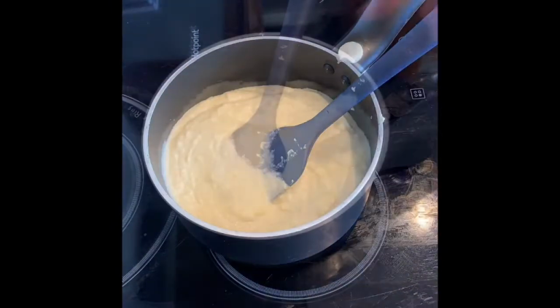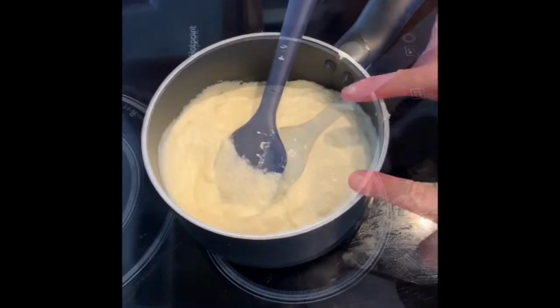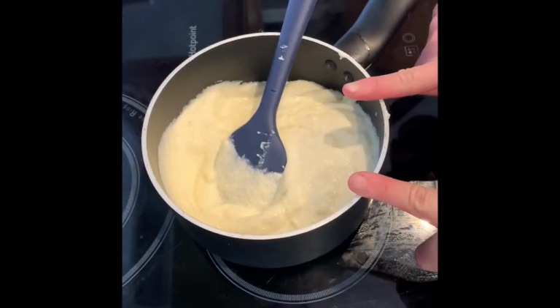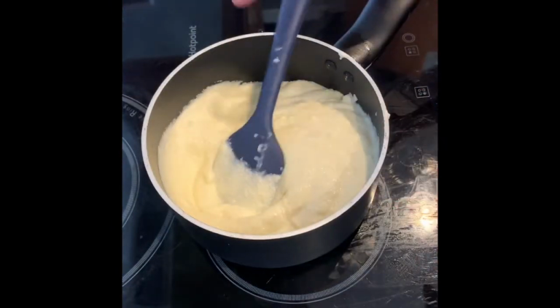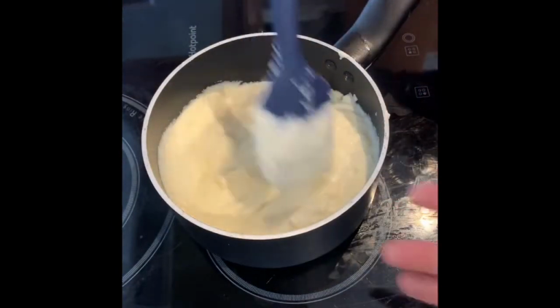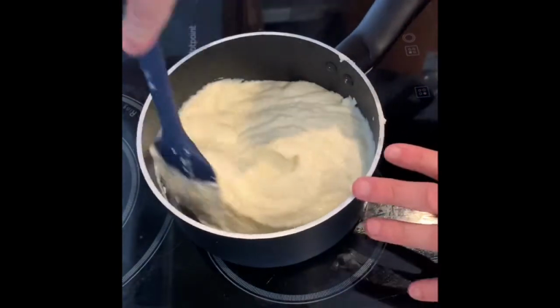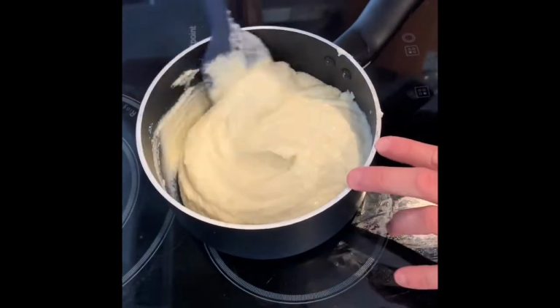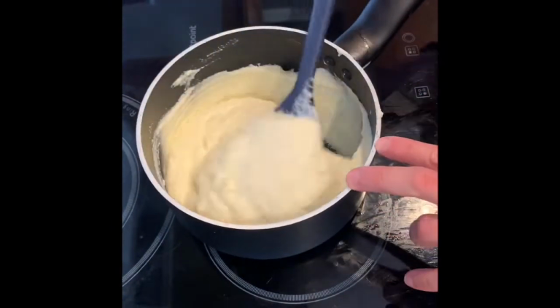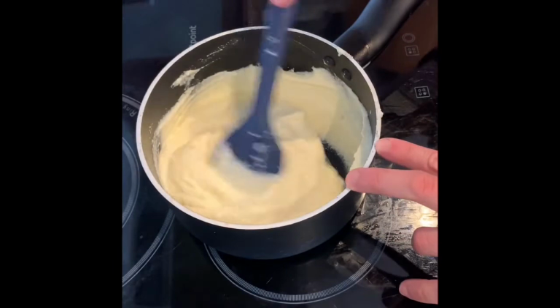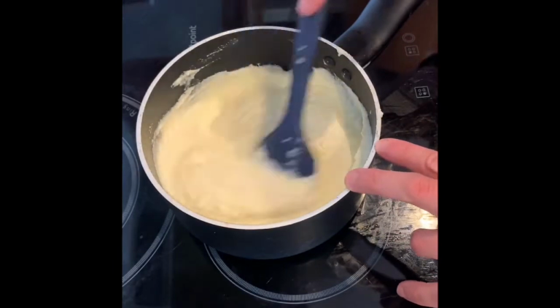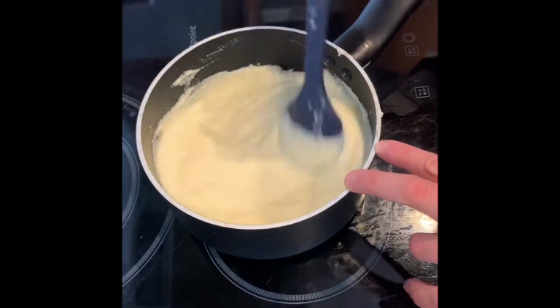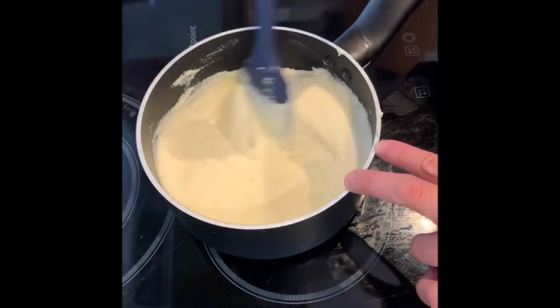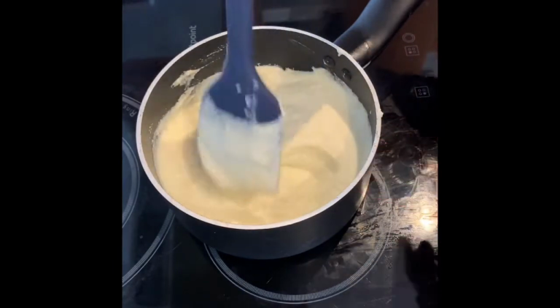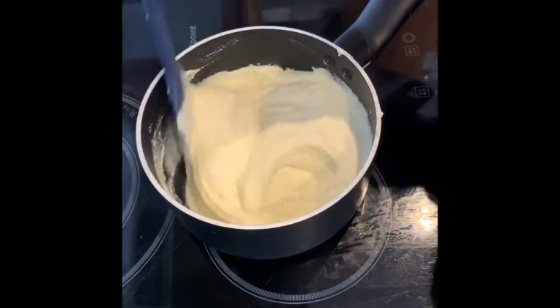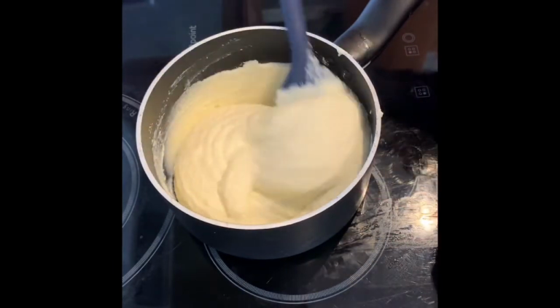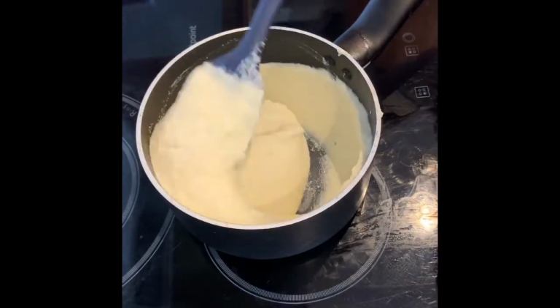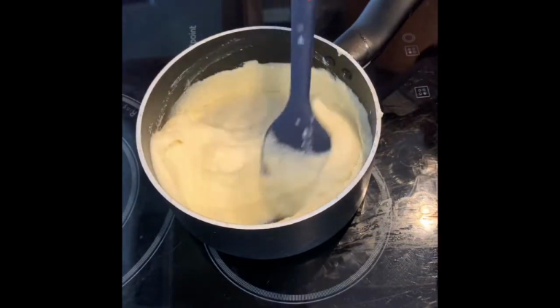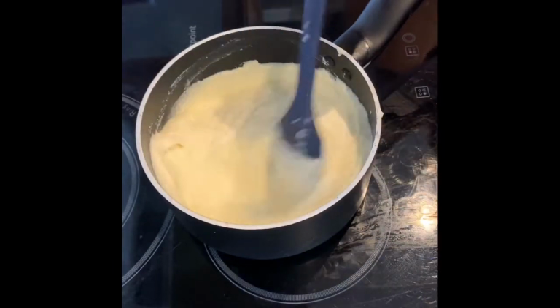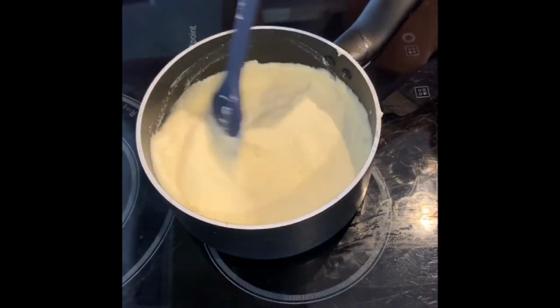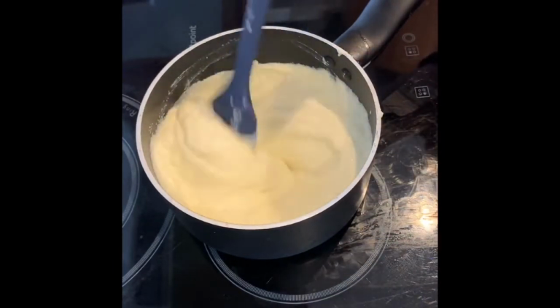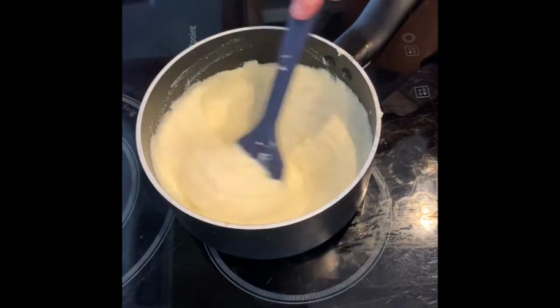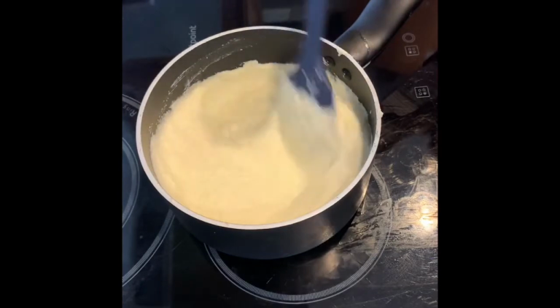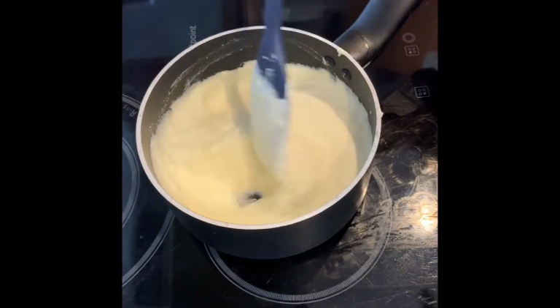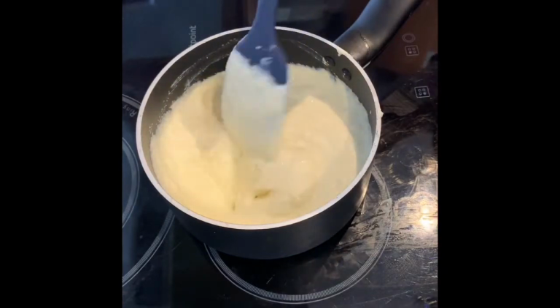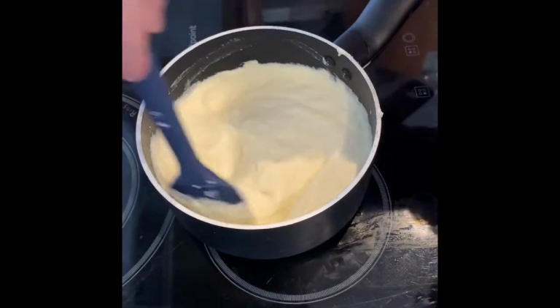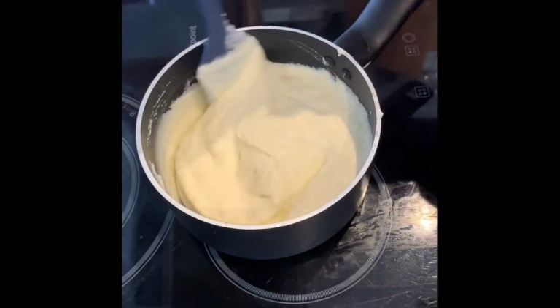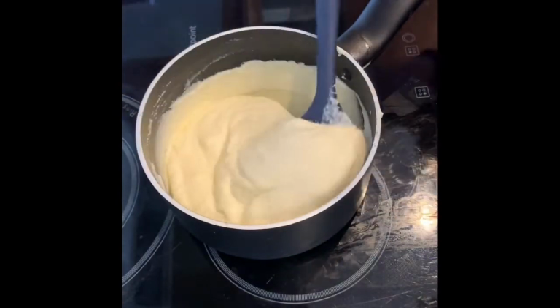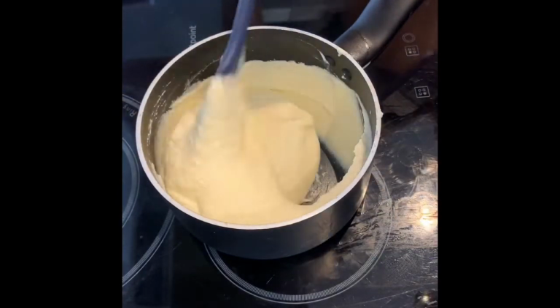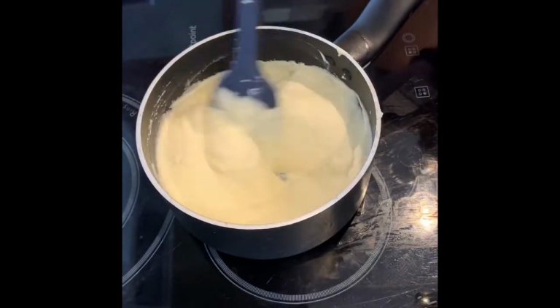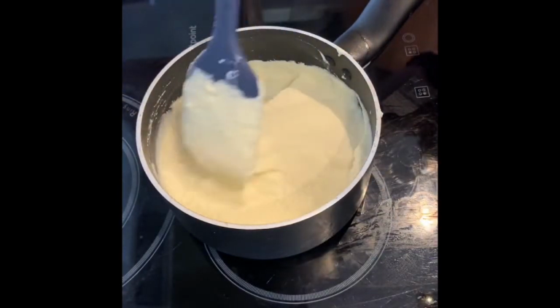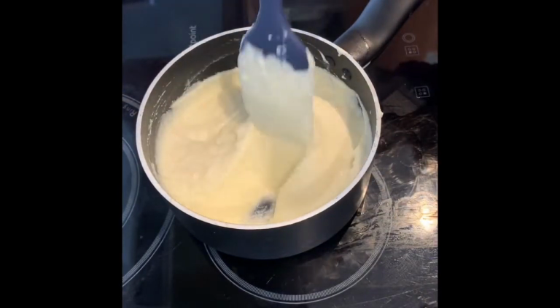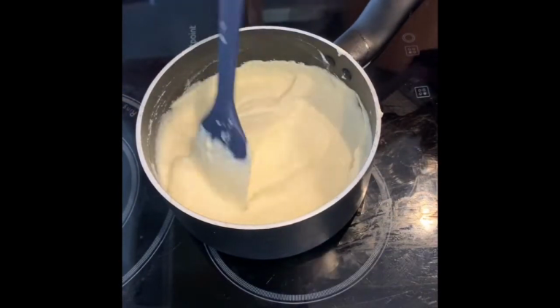I haven't seasoned this yet, apart from the salted water I cooked the cauliflower in. When I heat this up before serving, I'll taste it and season it as appropriate. I'm not going to give you volumes — it's just going to be seasoned to taste.